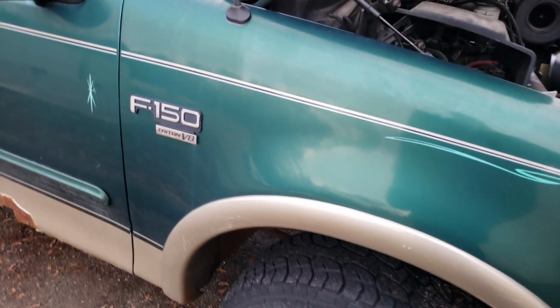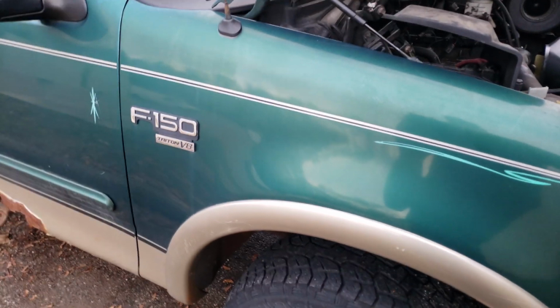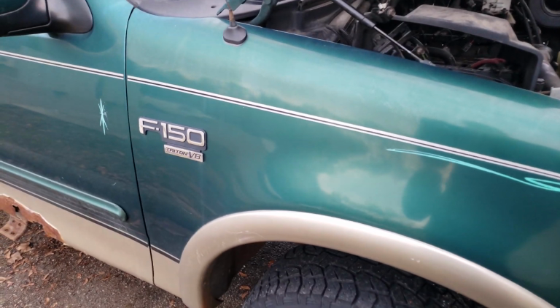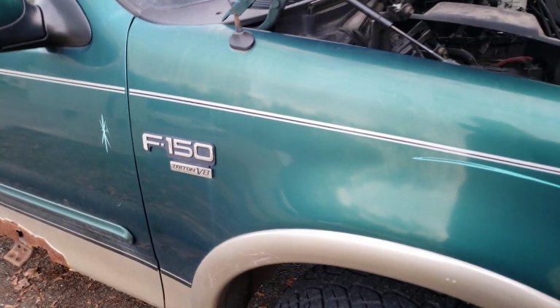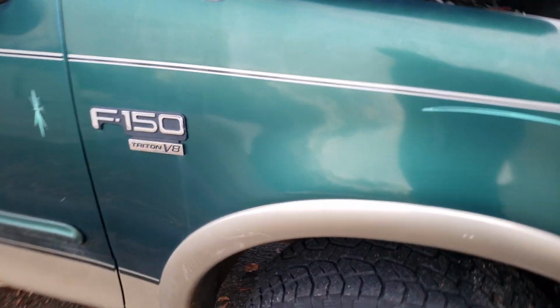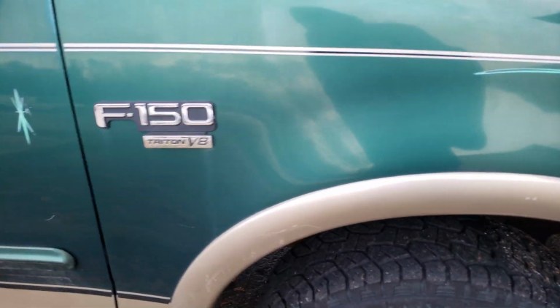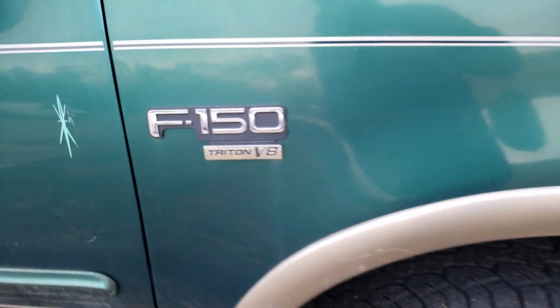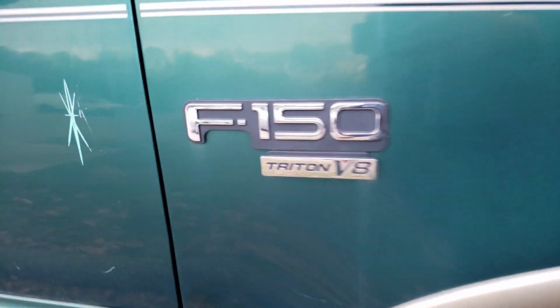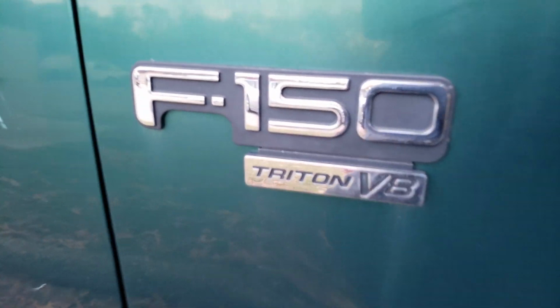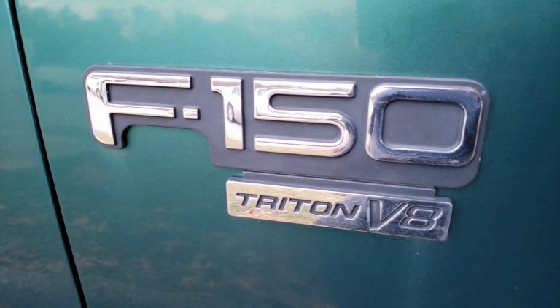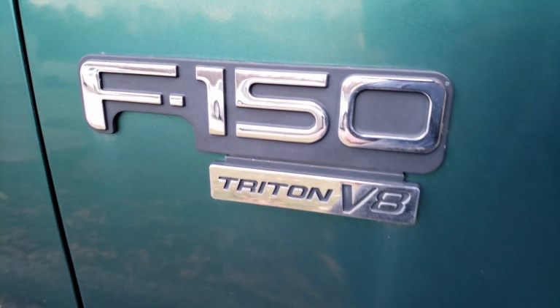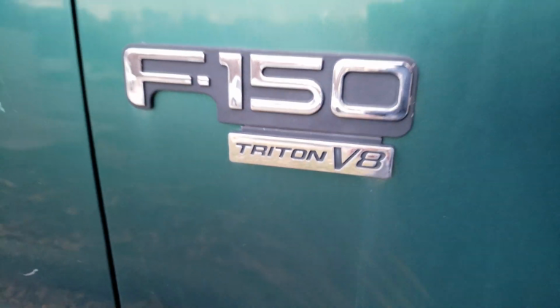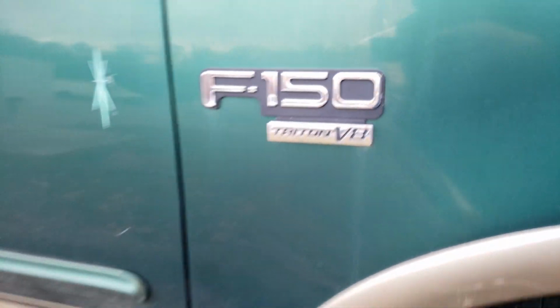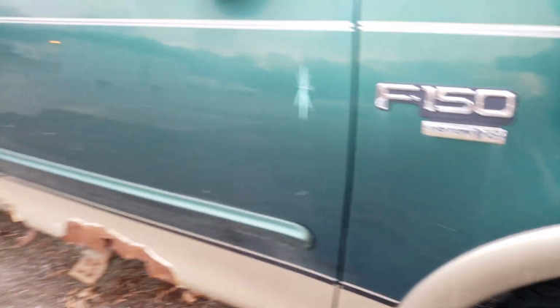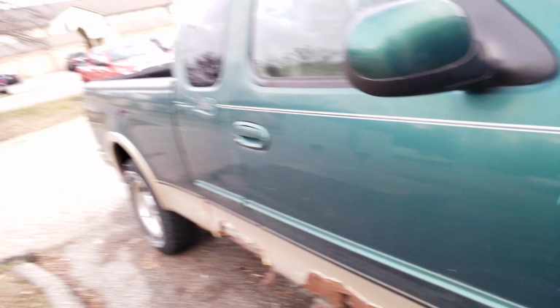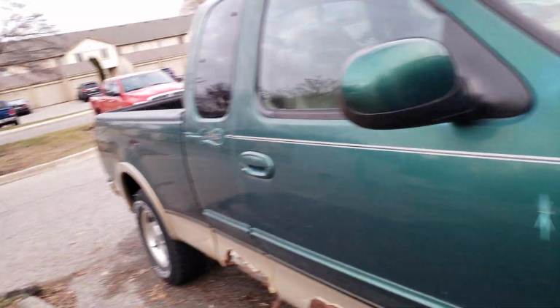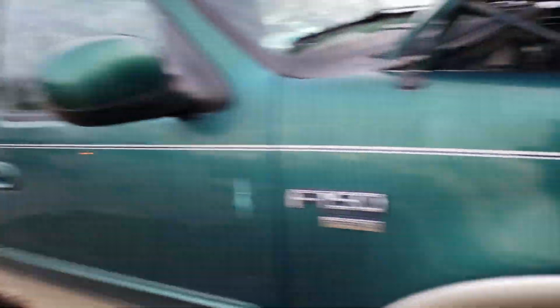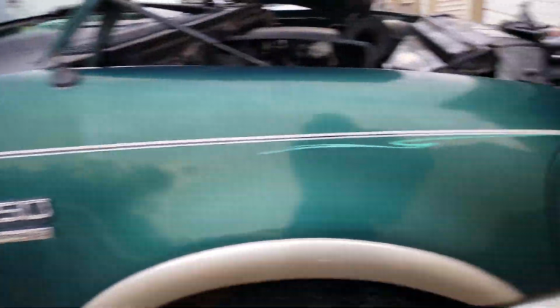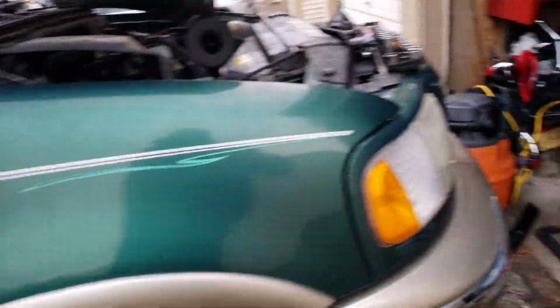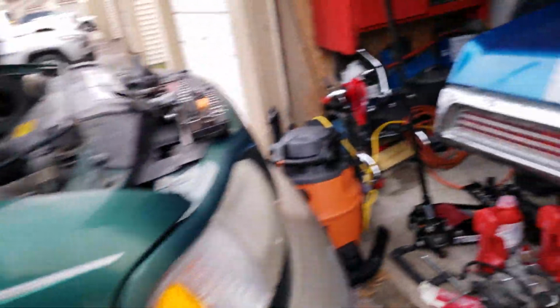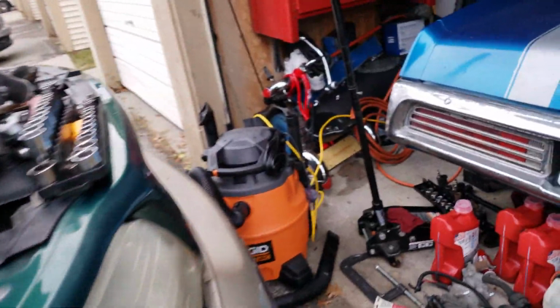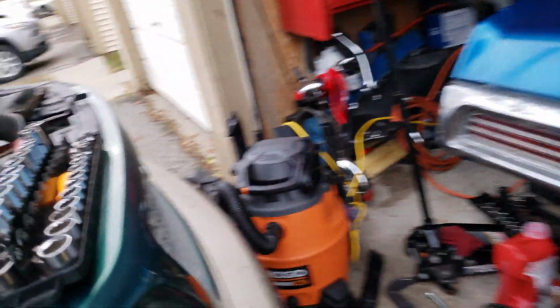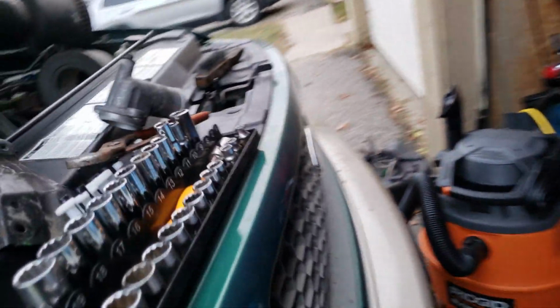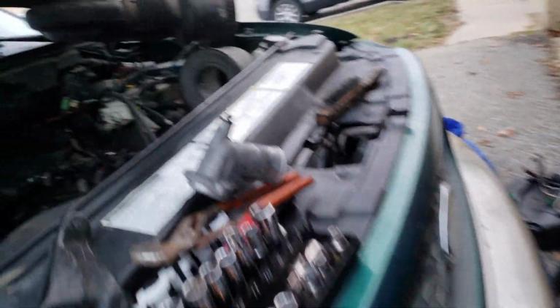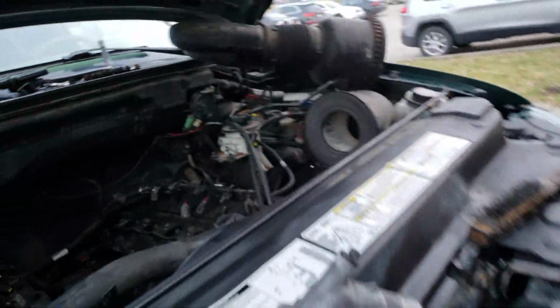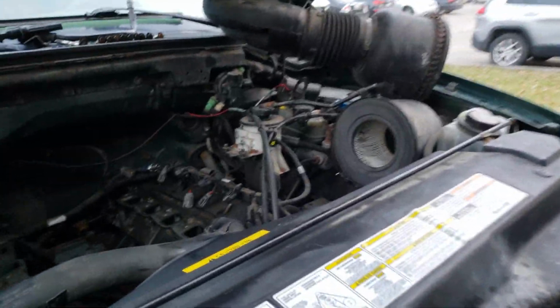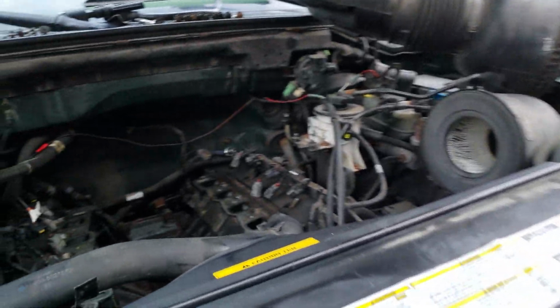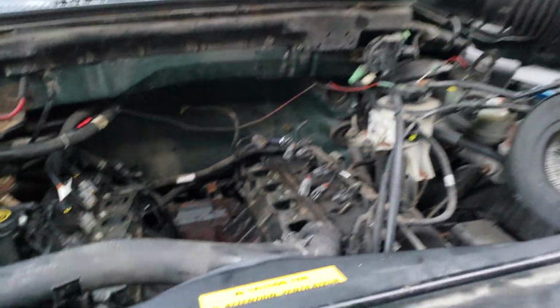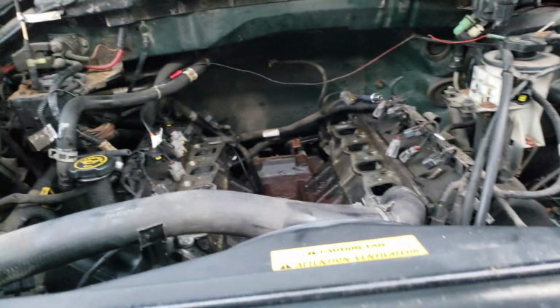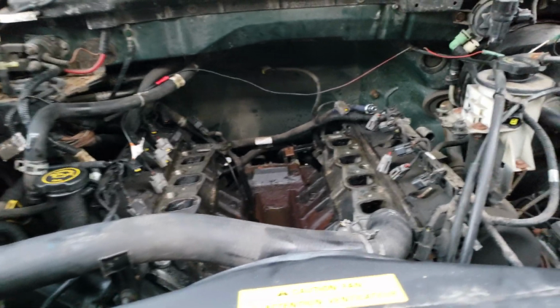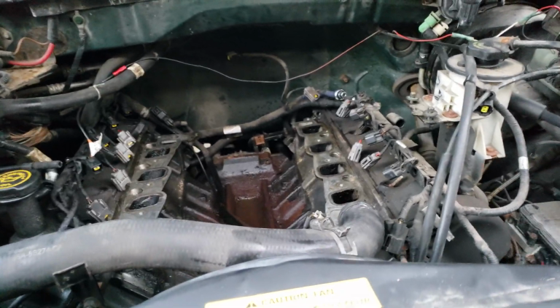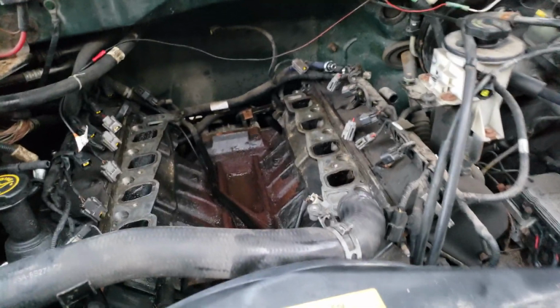What's up MoseTube? I got a video here on a 2000 F-150 four-wheel drive with the 5.4 liter engine.